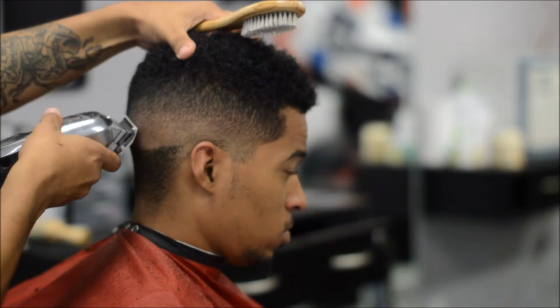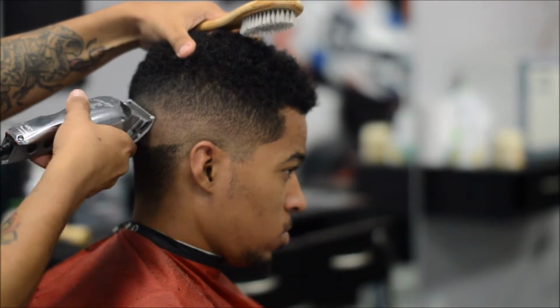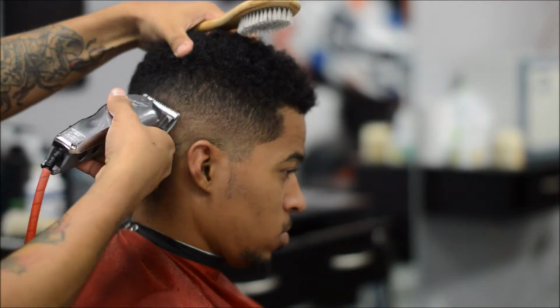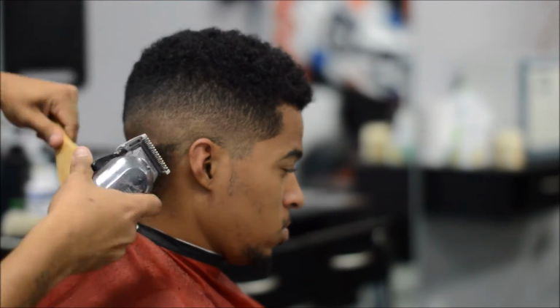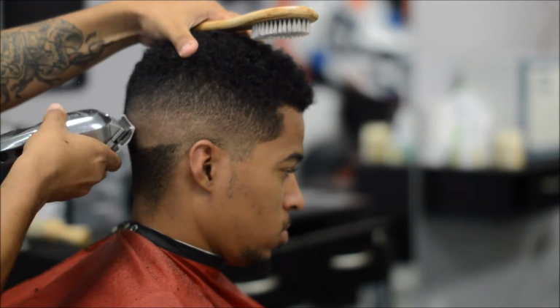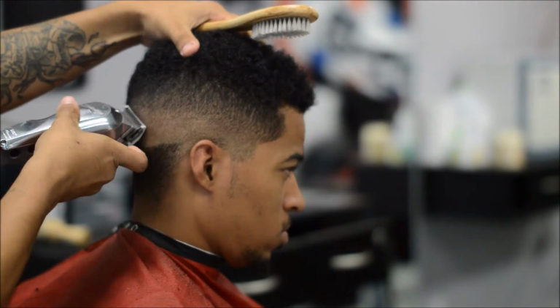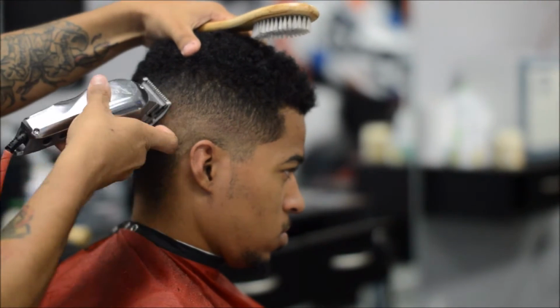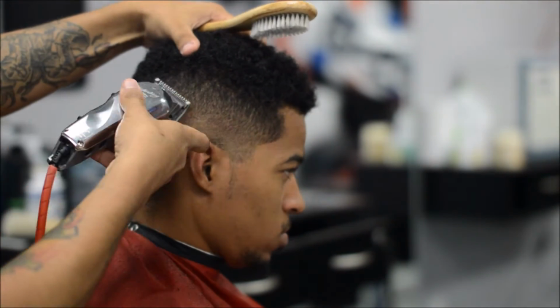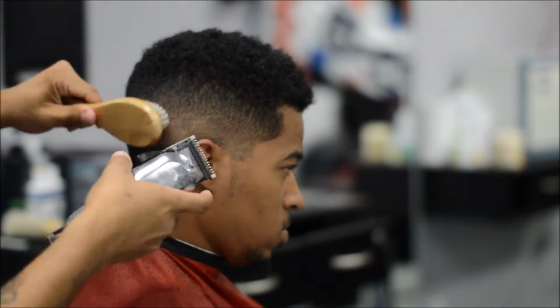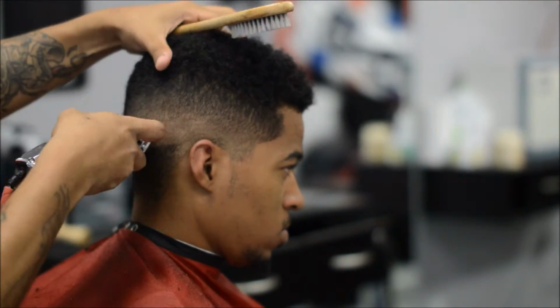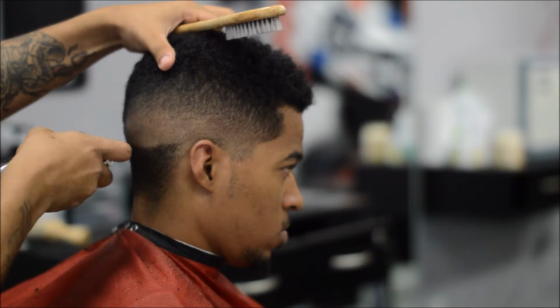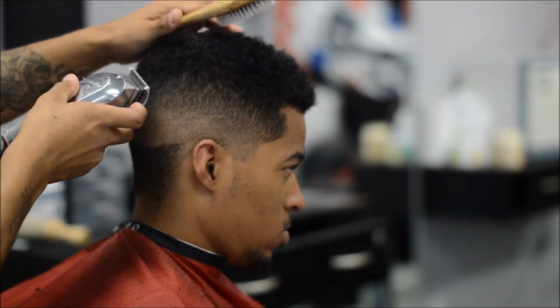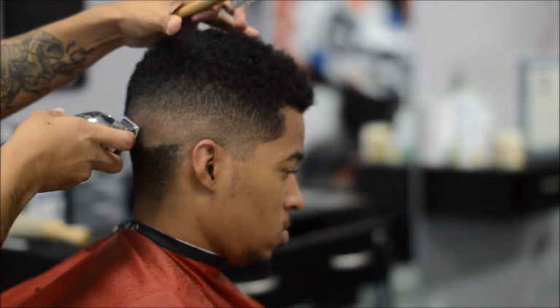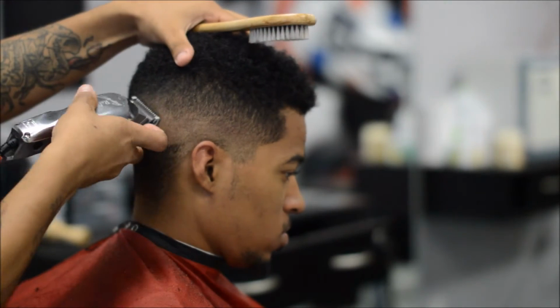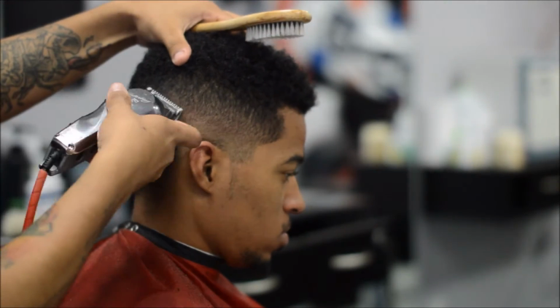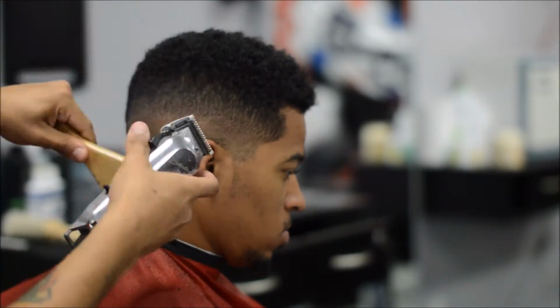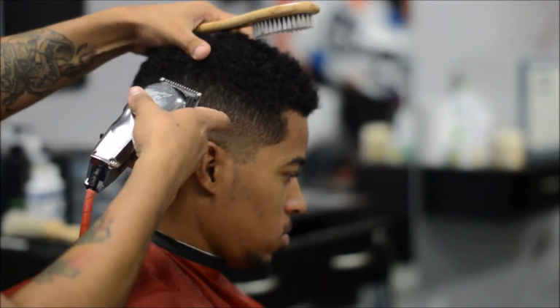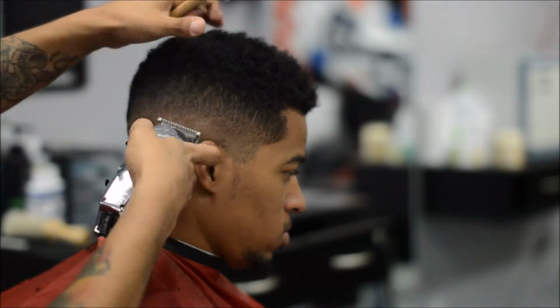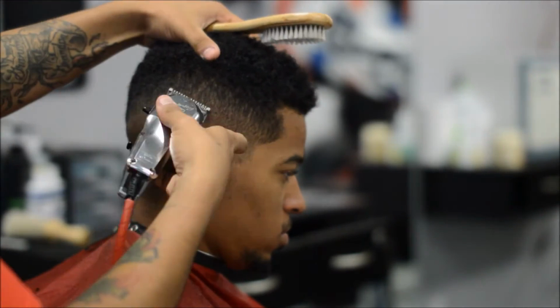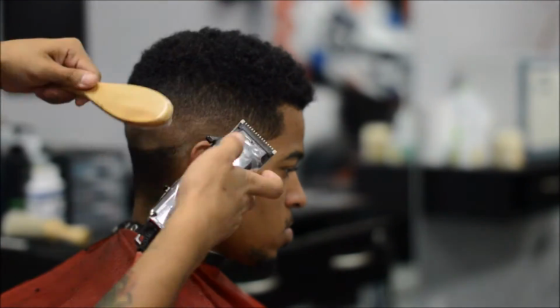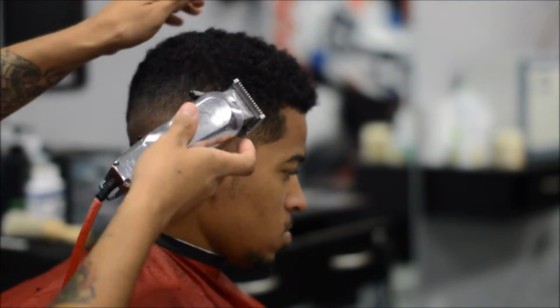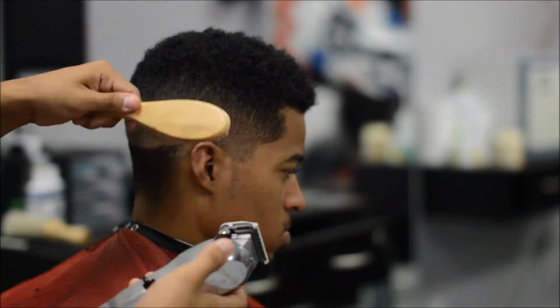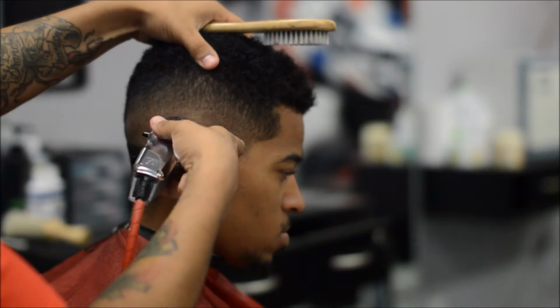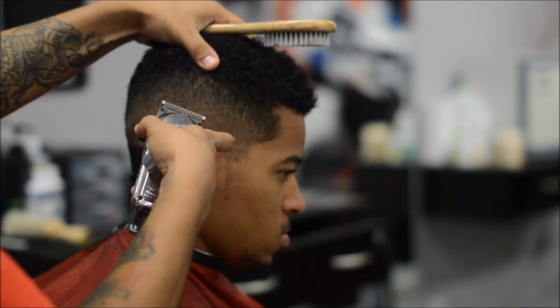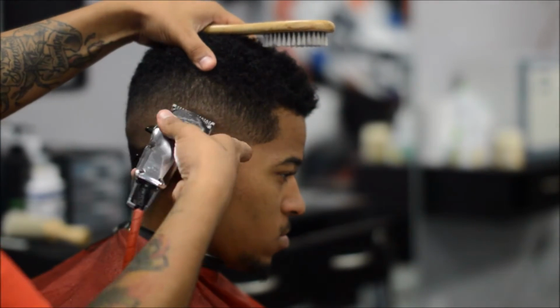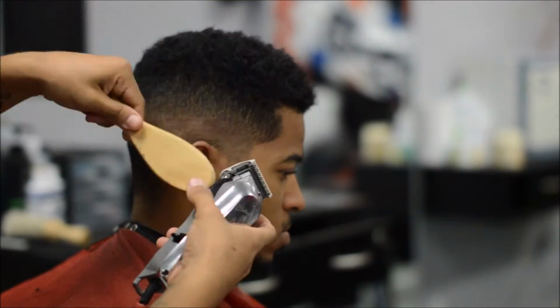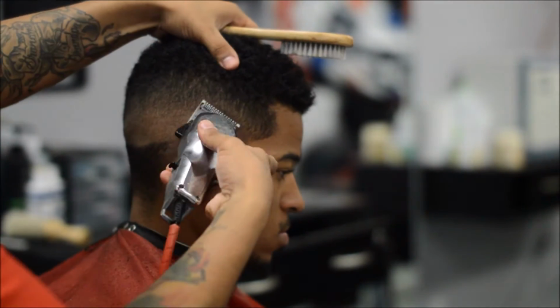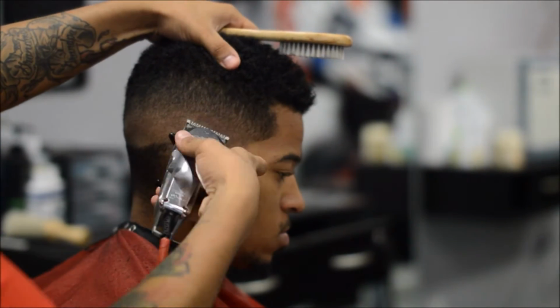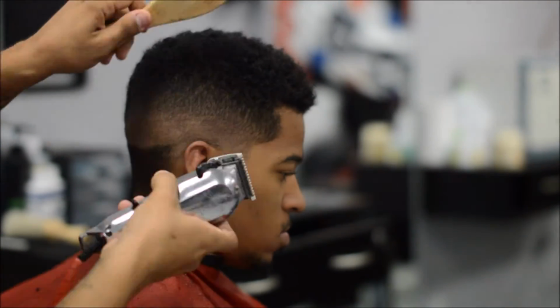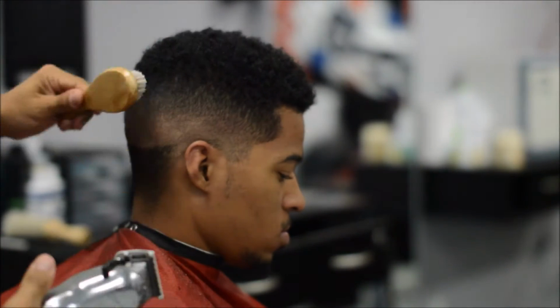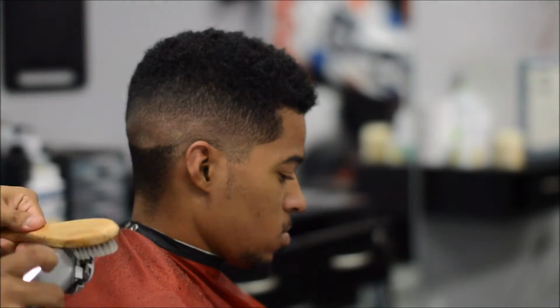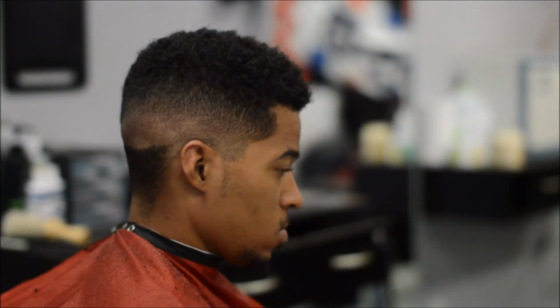I'm going back to my half guard because I saw a little bit of bulk, so blend that out. Detail your work — pay attention to detail. That's a great key of being a barber: an eye for detail.